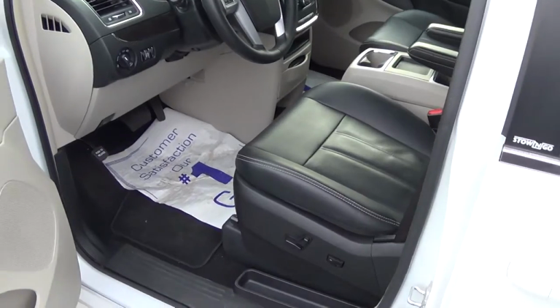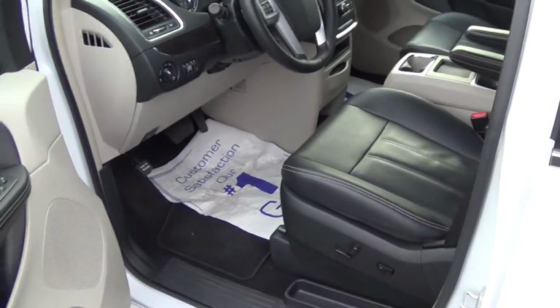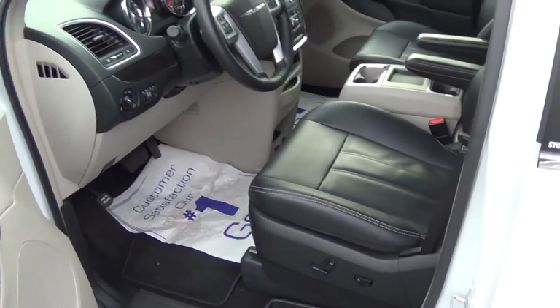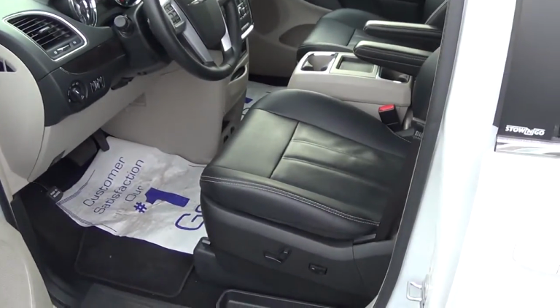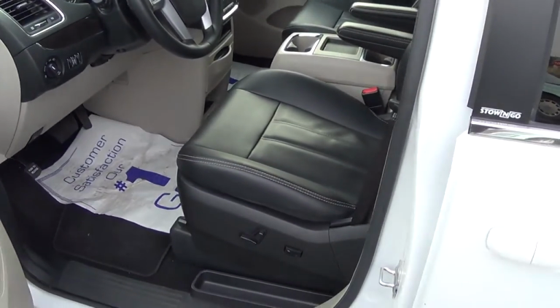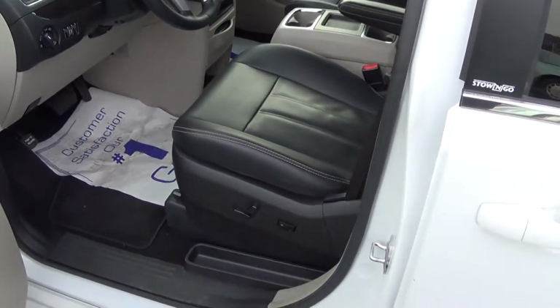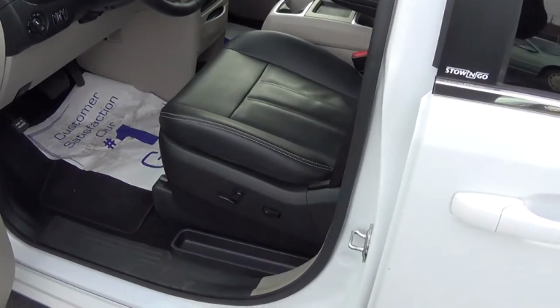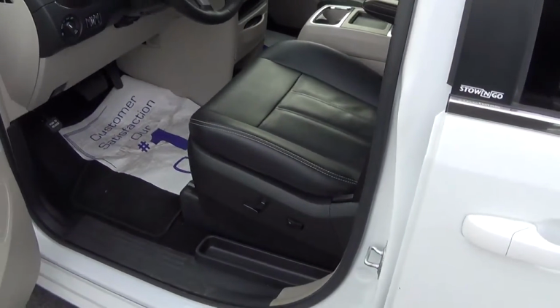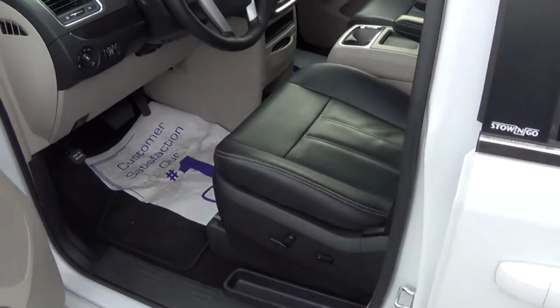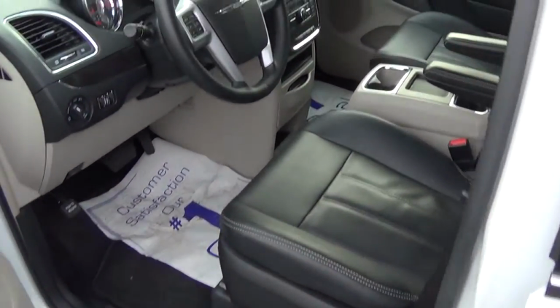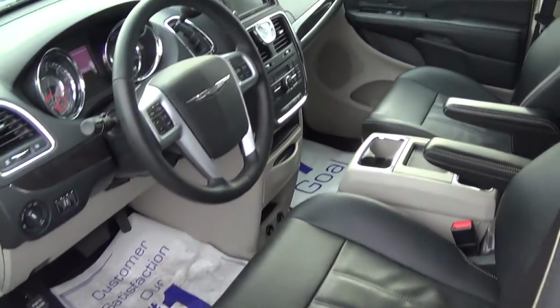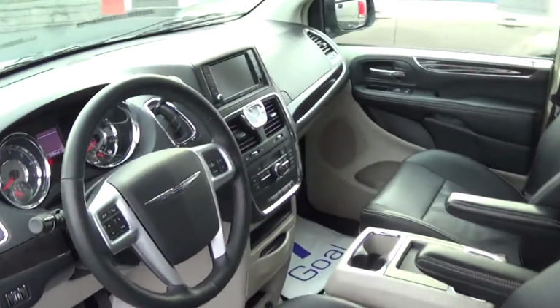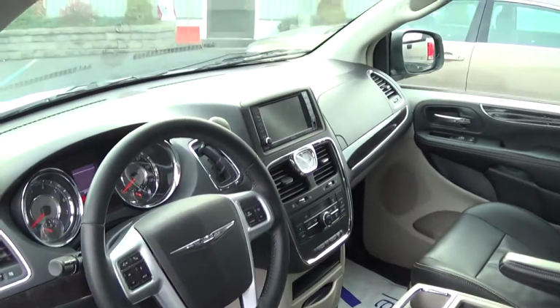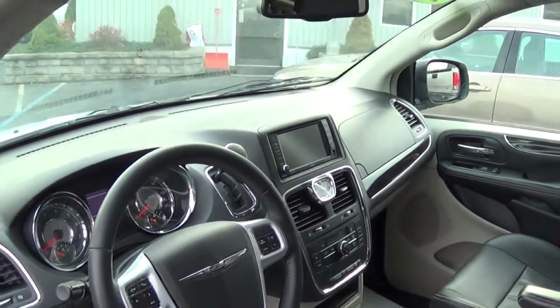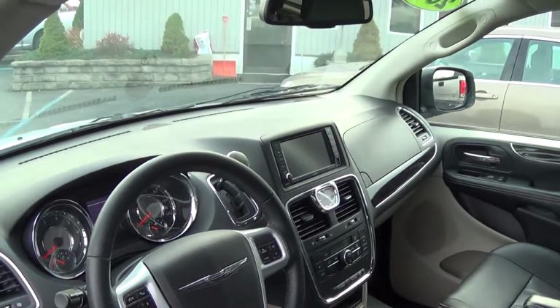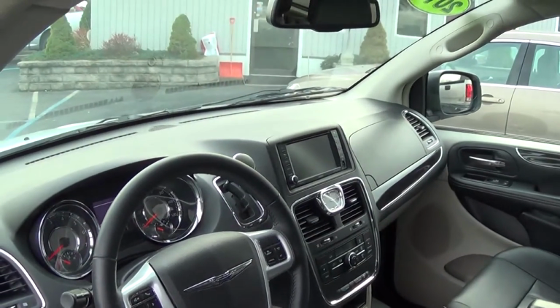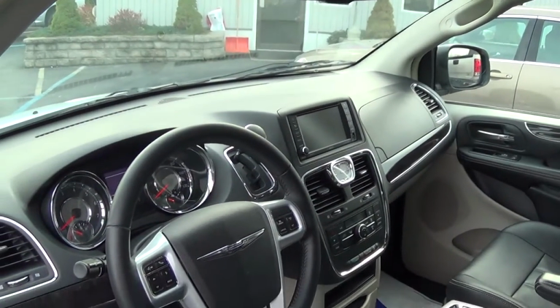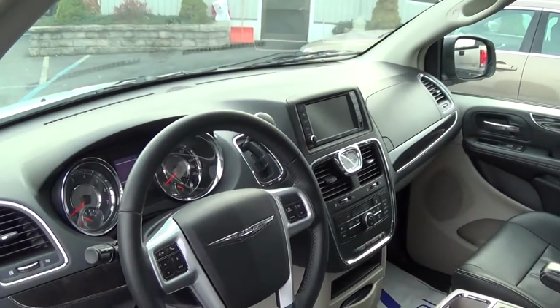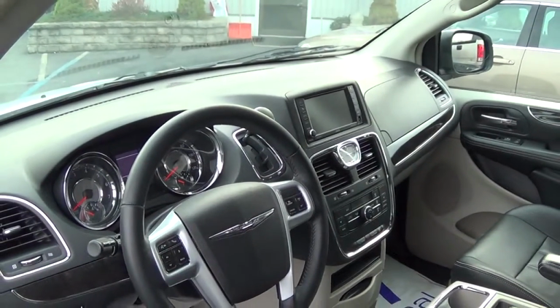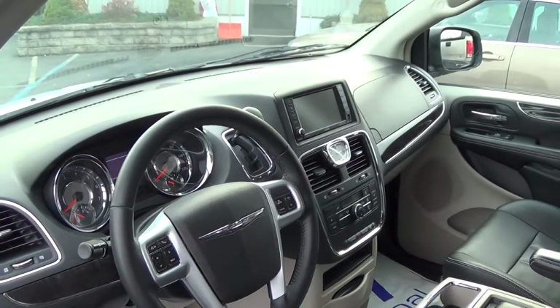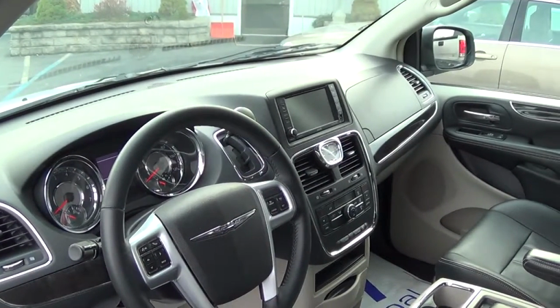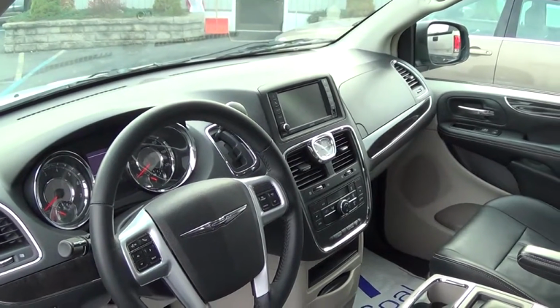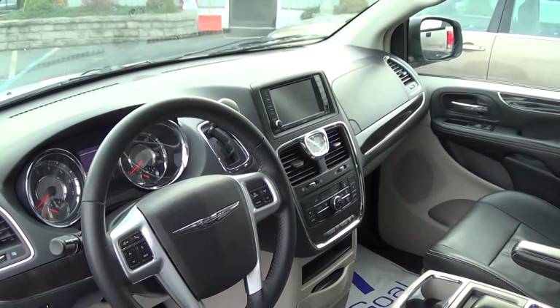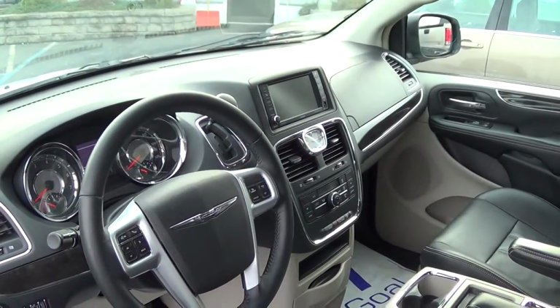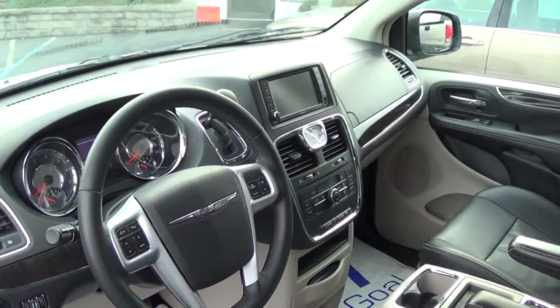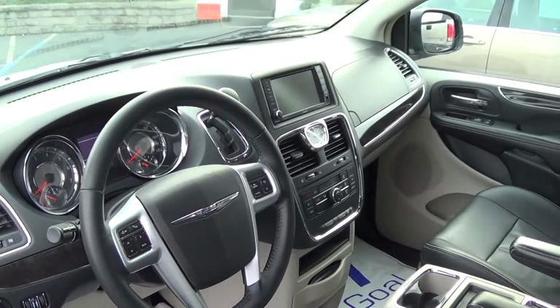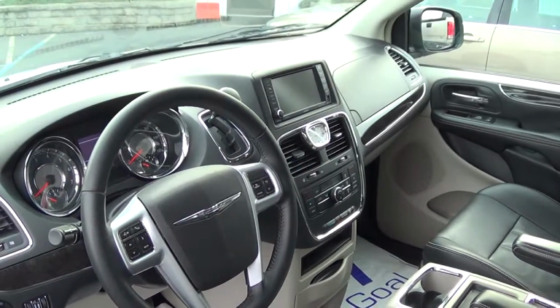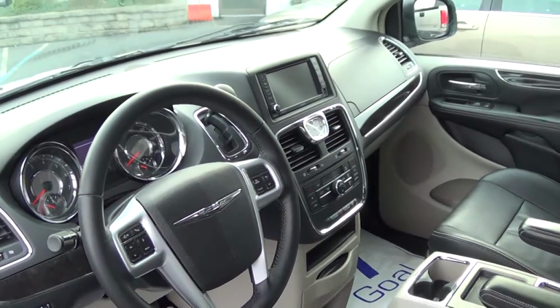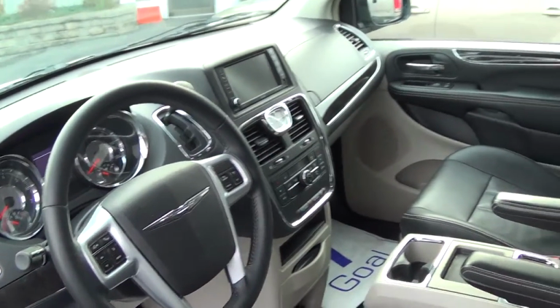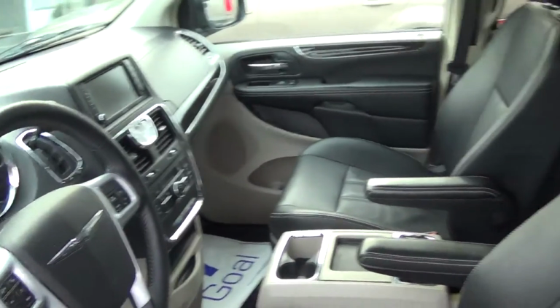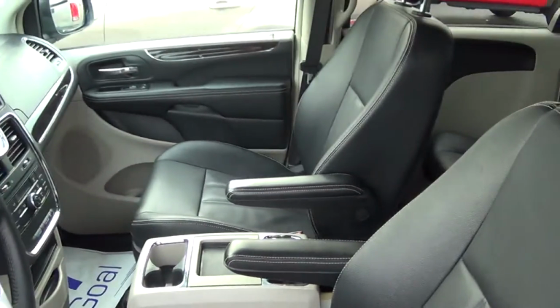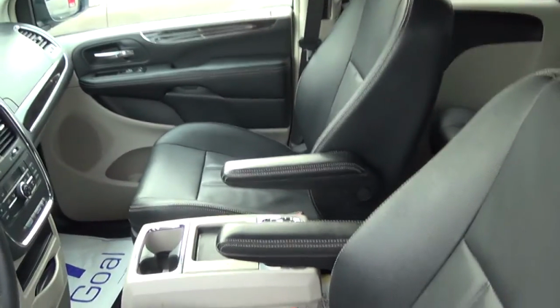It's fully powered — mirrors, windows, power seats. Very nice interior. It's got the Sirius radio and a nice big screen up top. Chrysler really does a nice job with their interior.